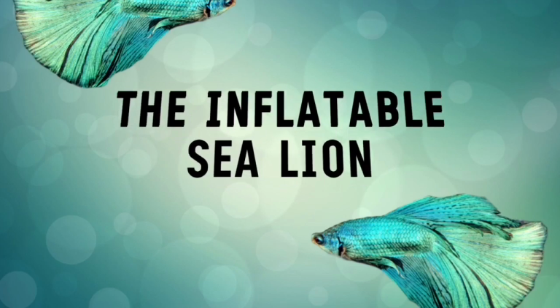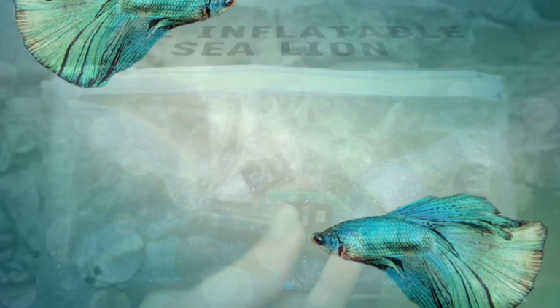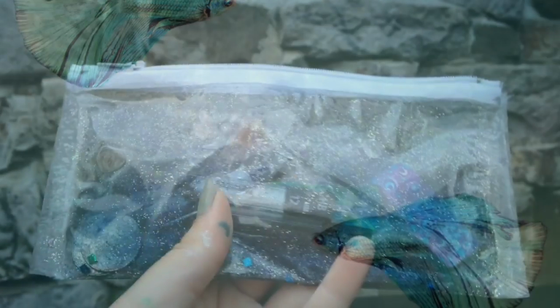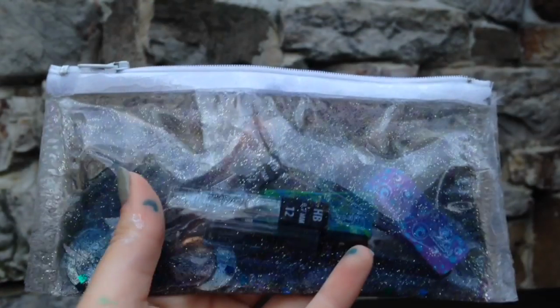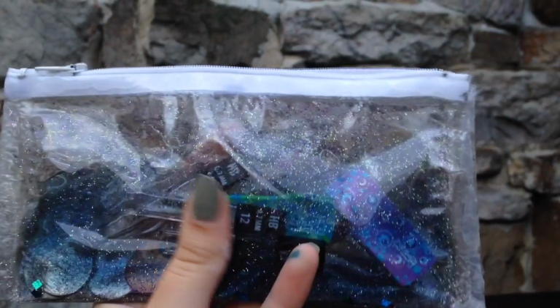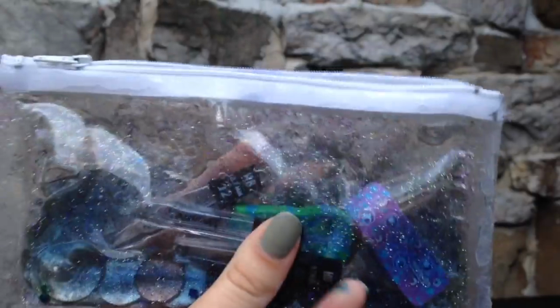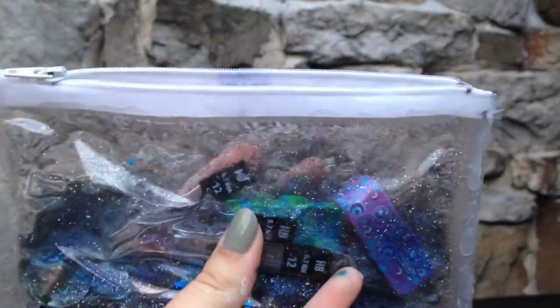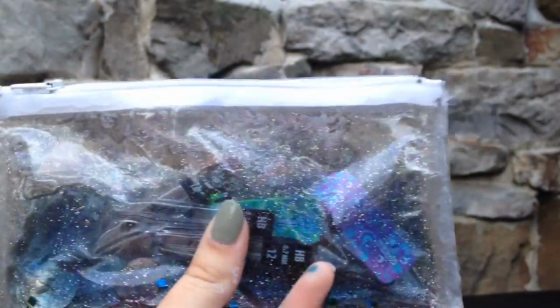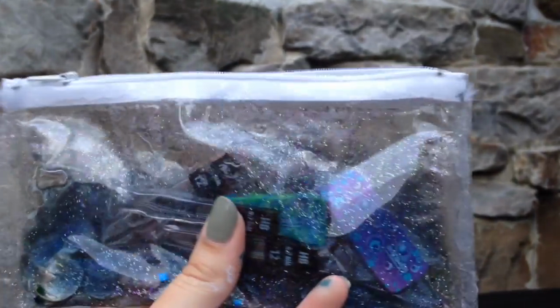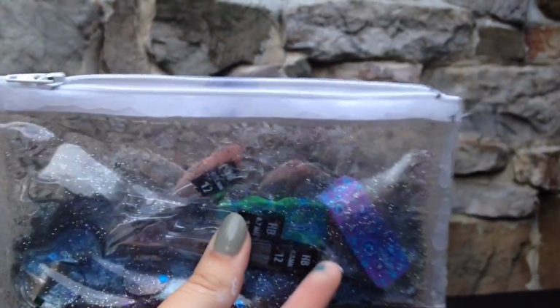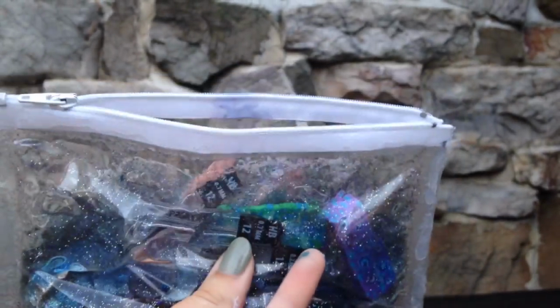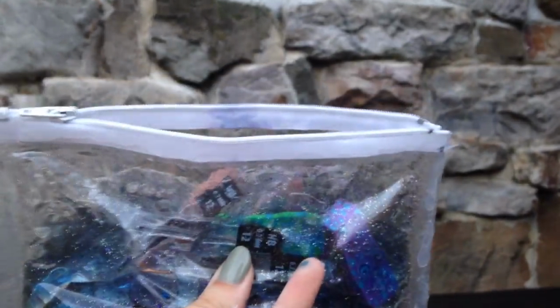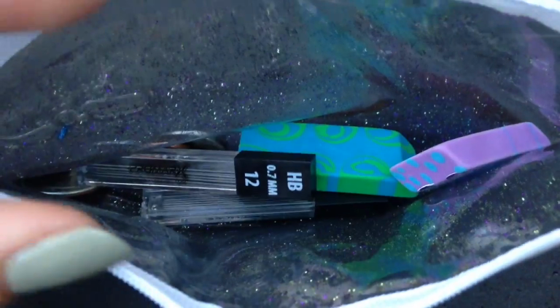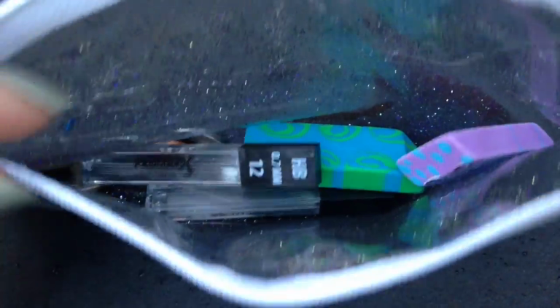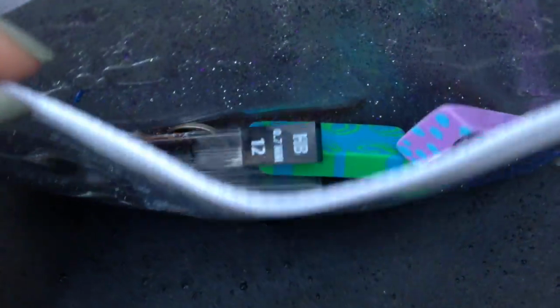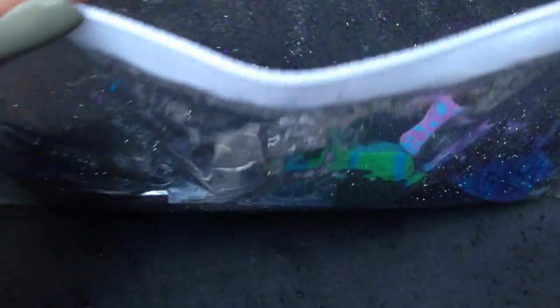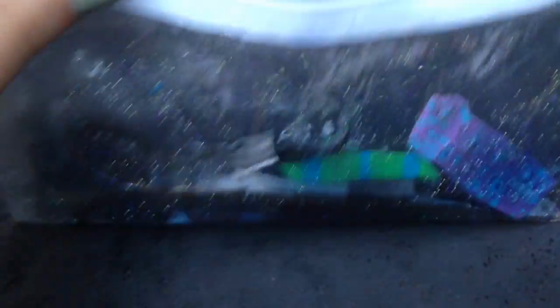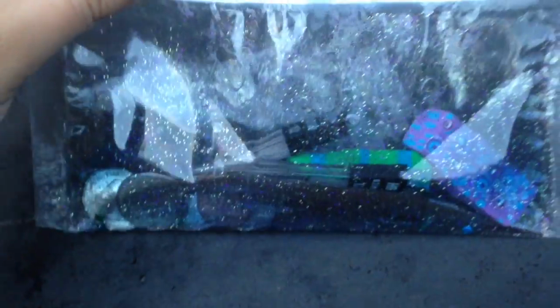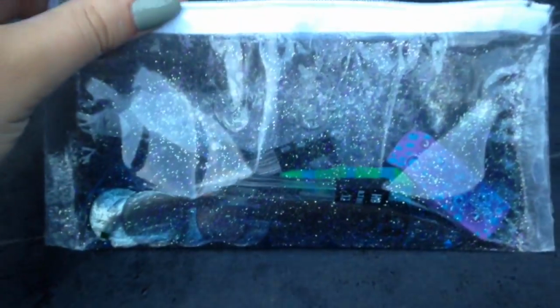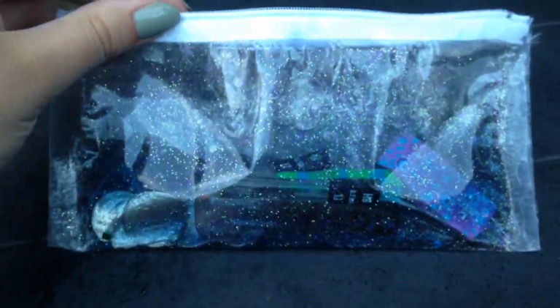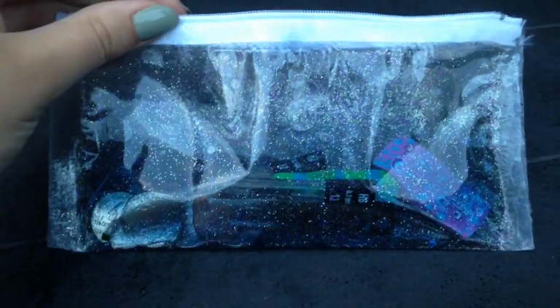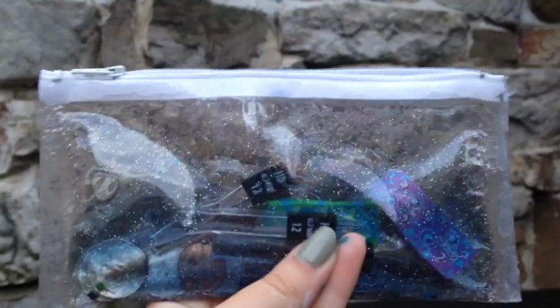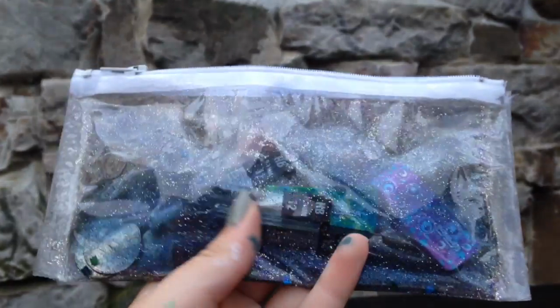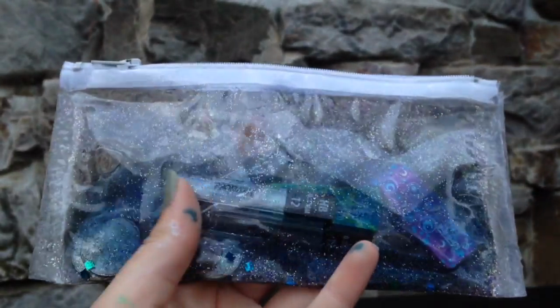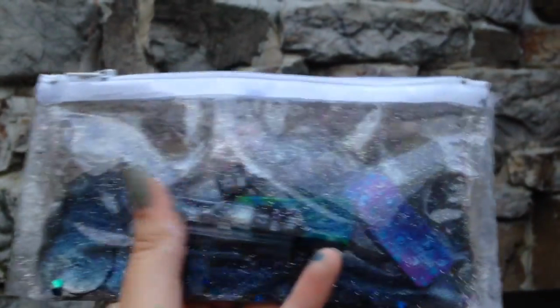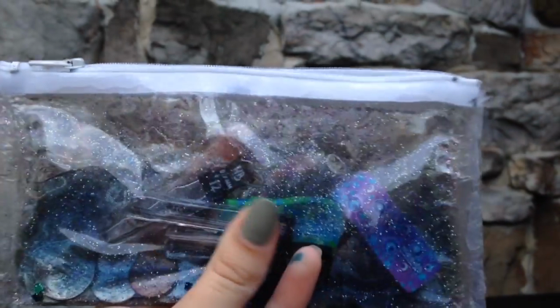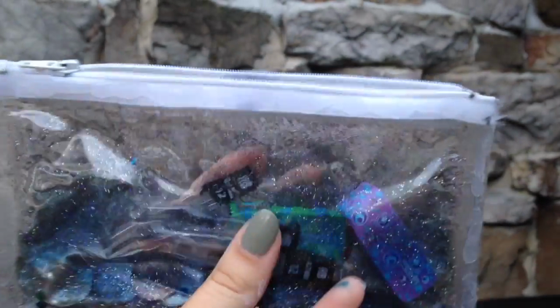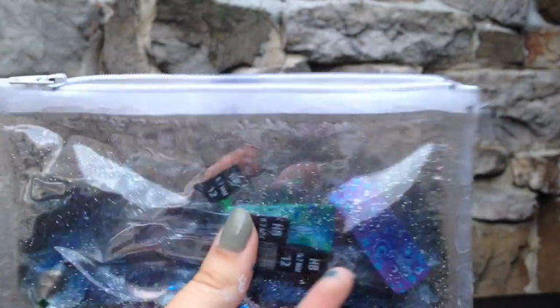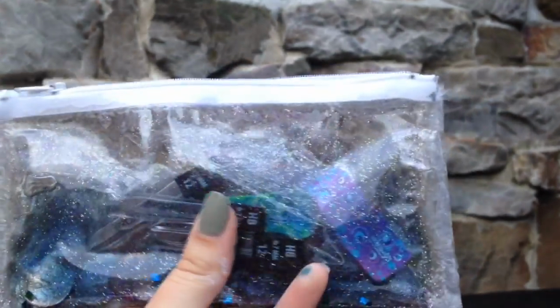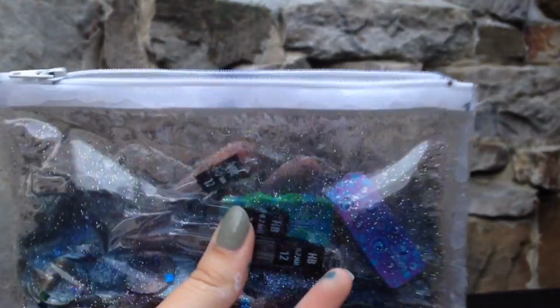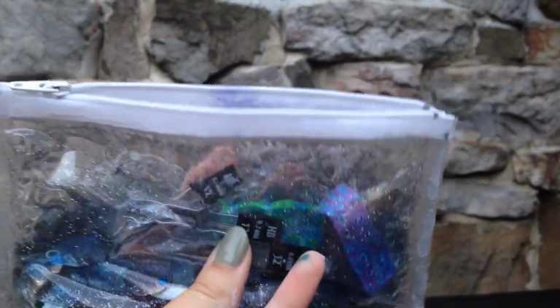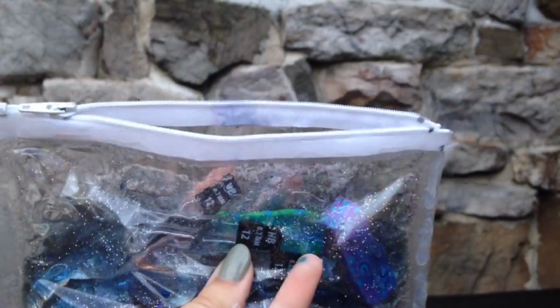Hey there little sharks, it is the inflatable sea lion here, and today I will be showing you how to make this awesome liquid glitter pouch. So let's begin! This is a fairly easy project, but it's also time-consuming.